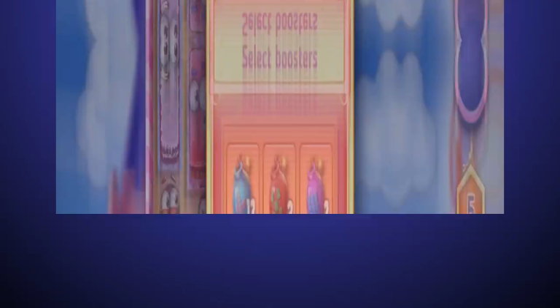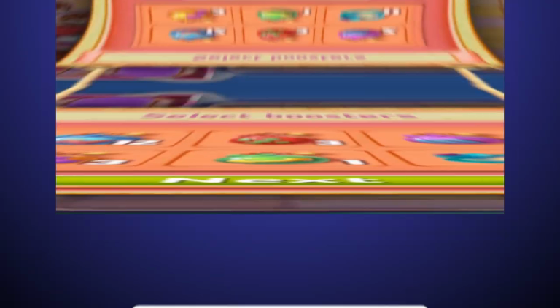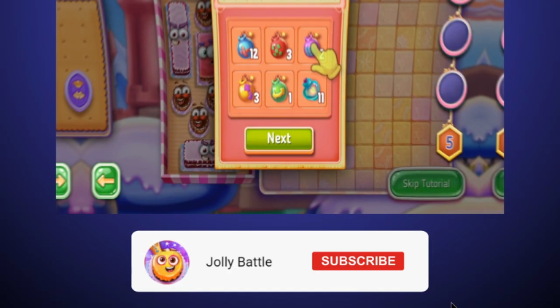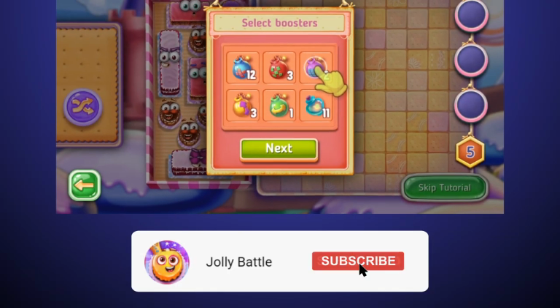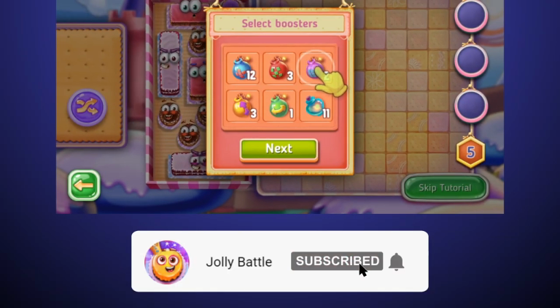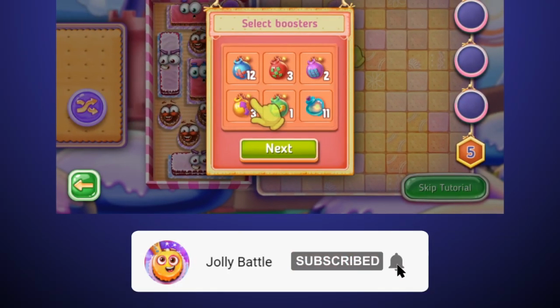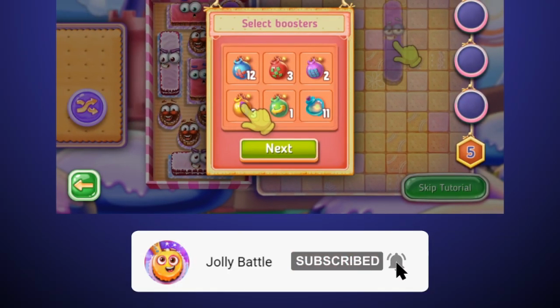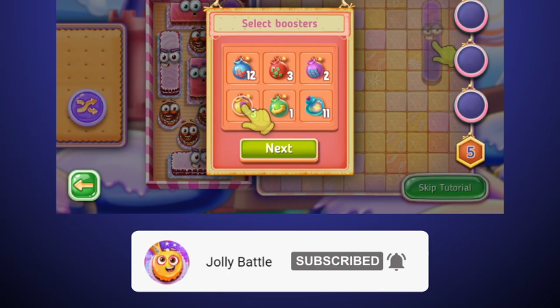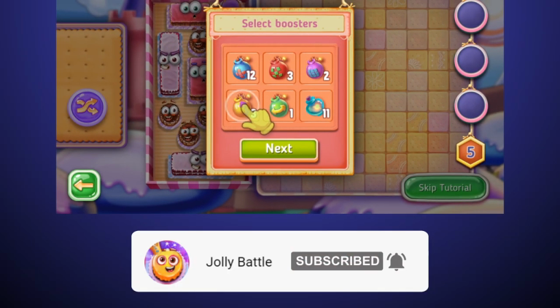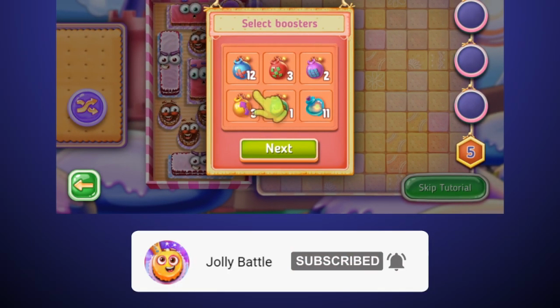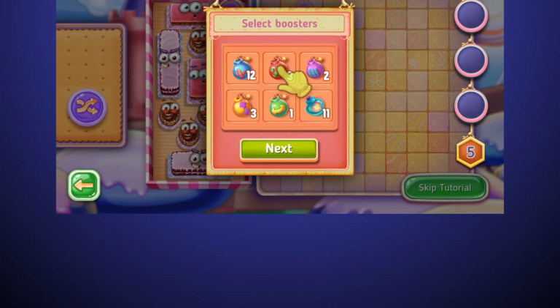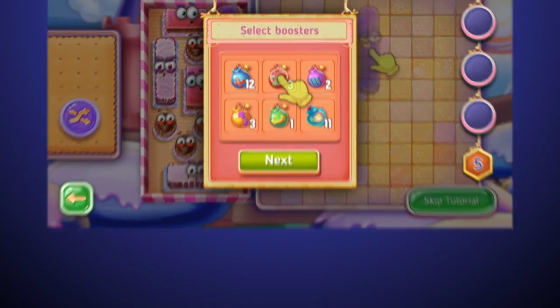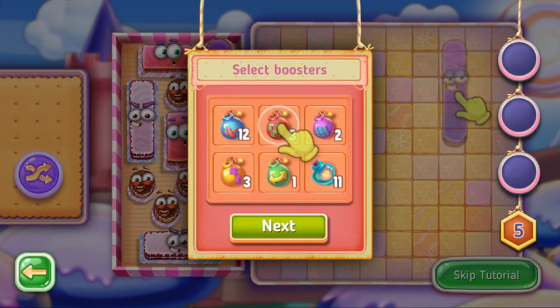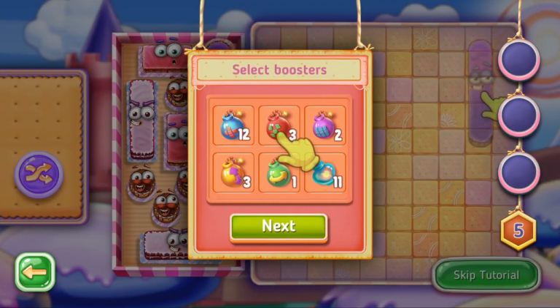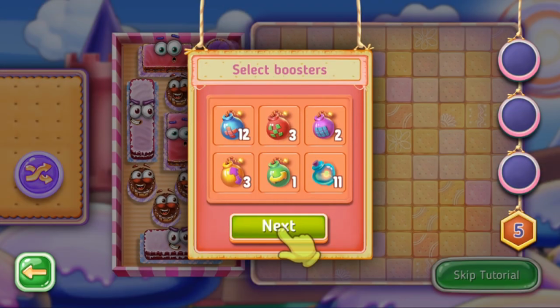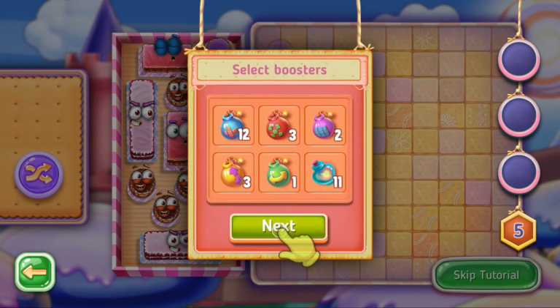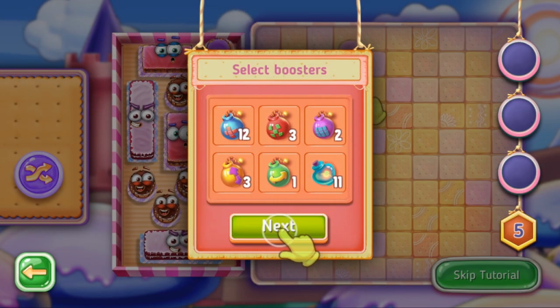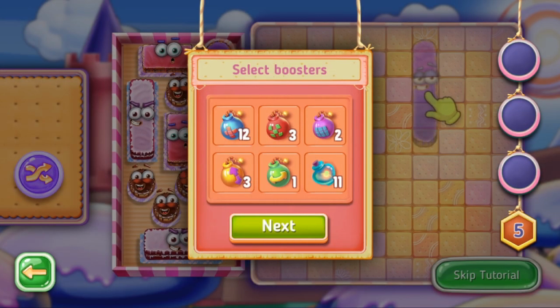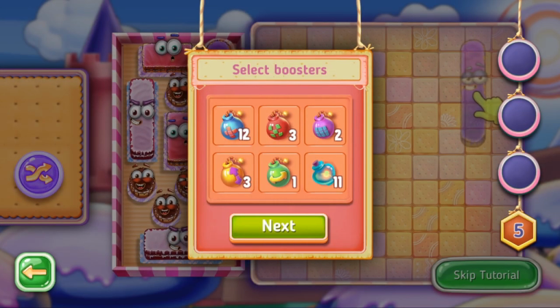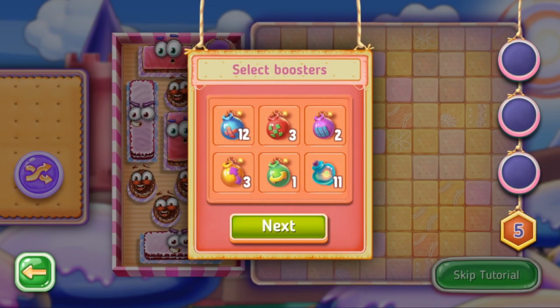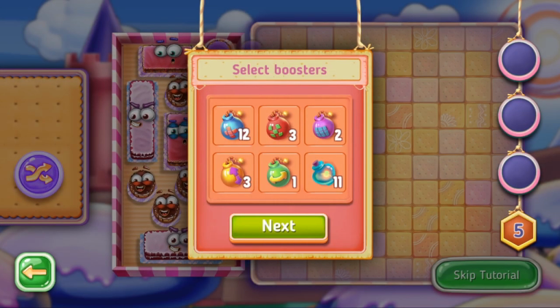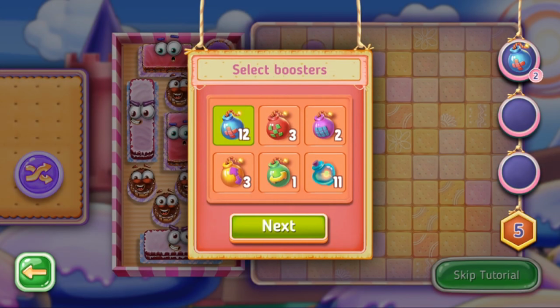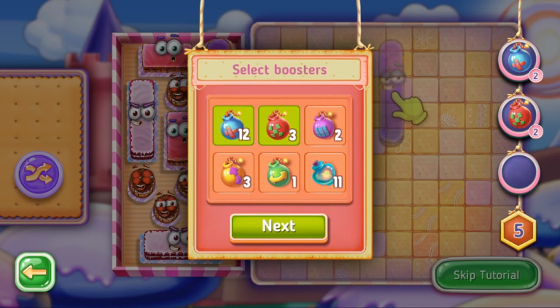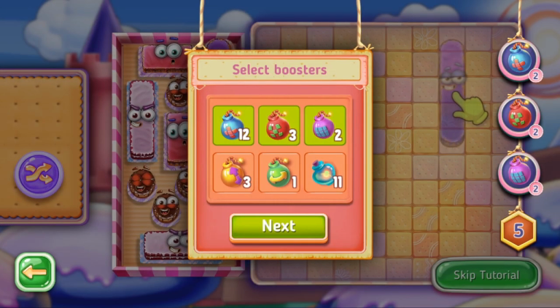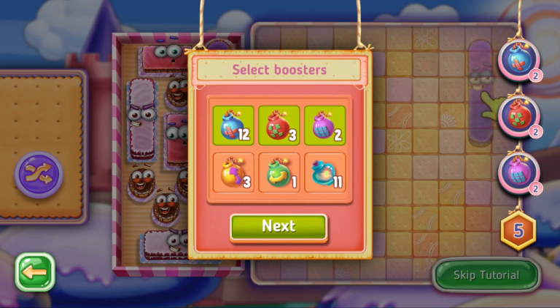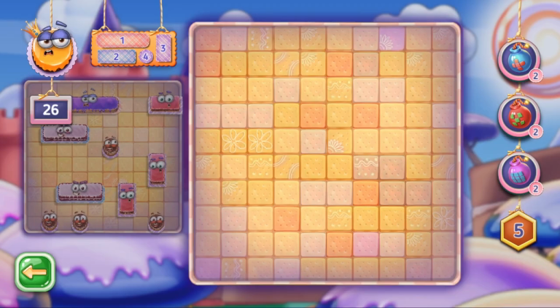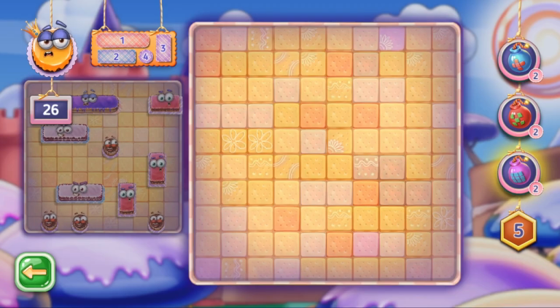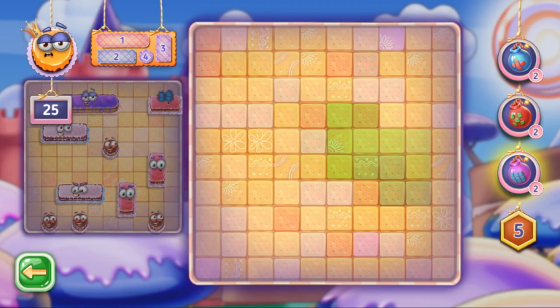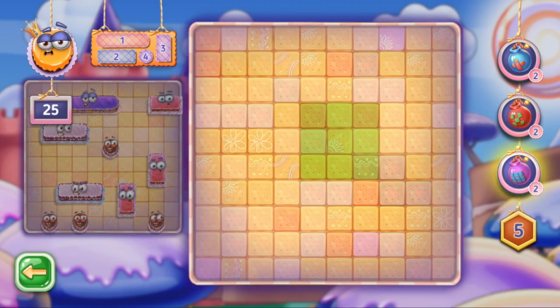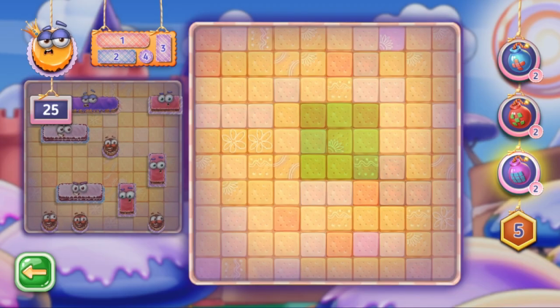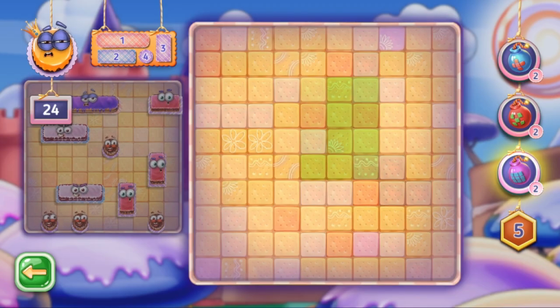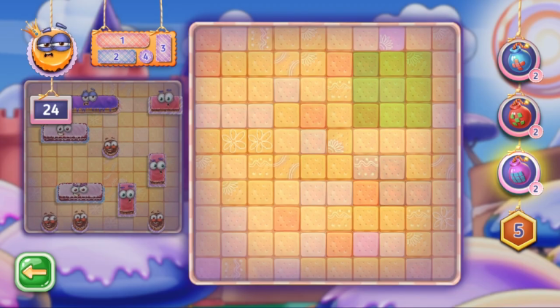The game shows you a choice of three boosters from your tasty store before every battle. Remember that you may have a lot of boosters in stock, but there is only a certain number of them you can take into battle.